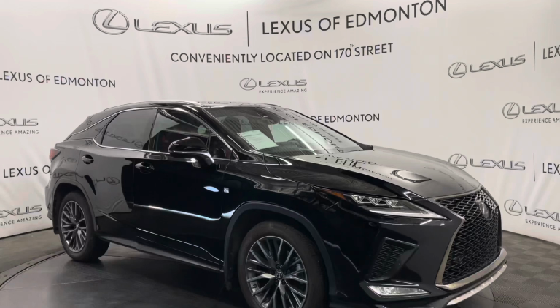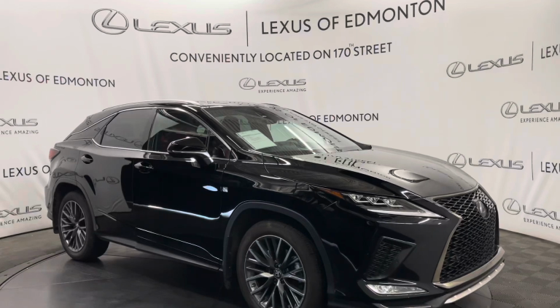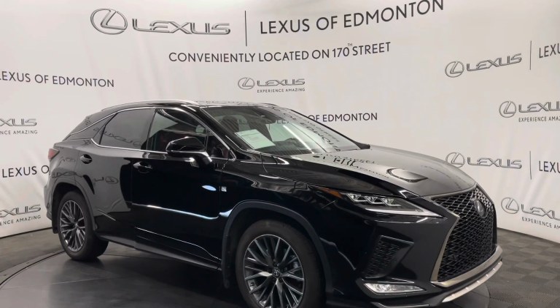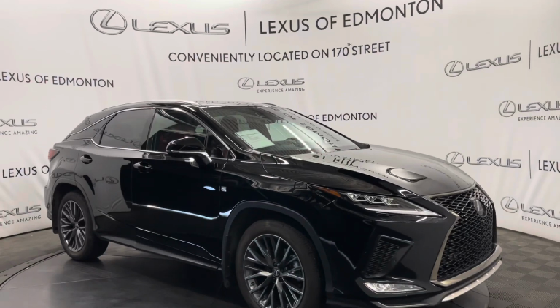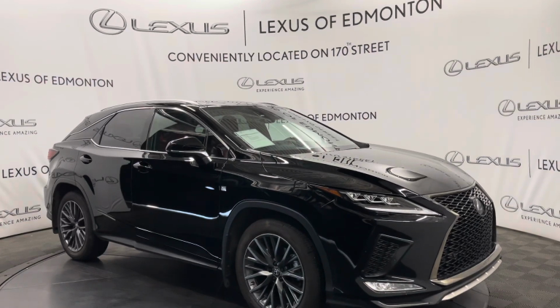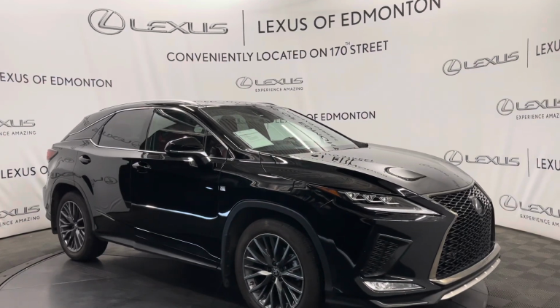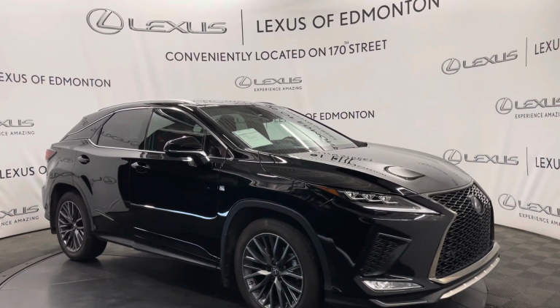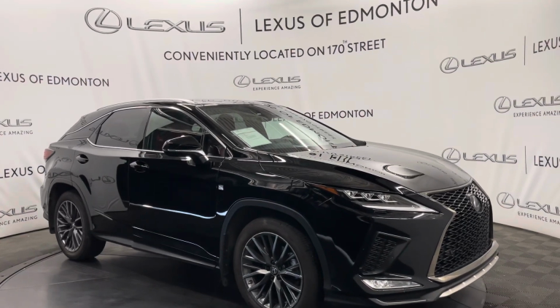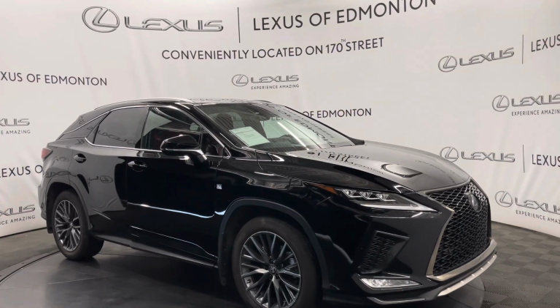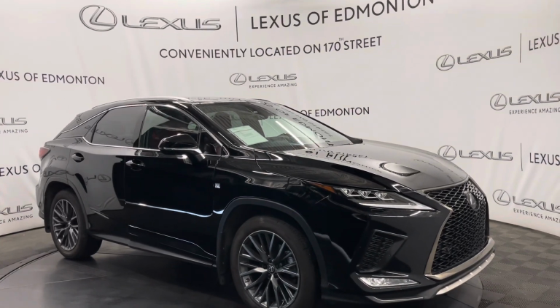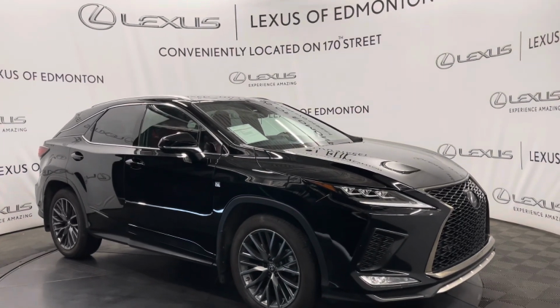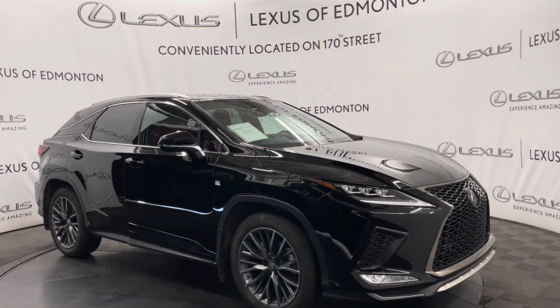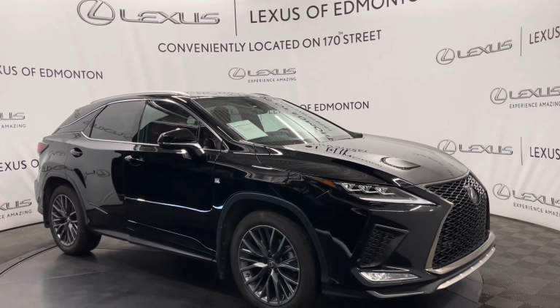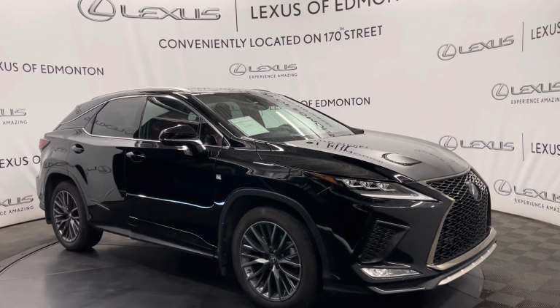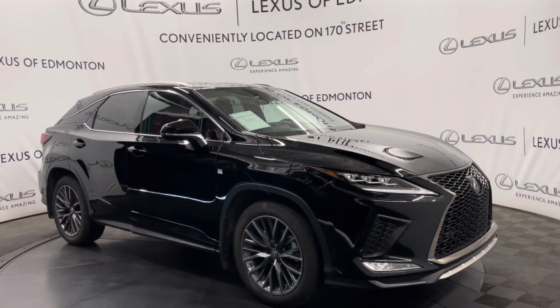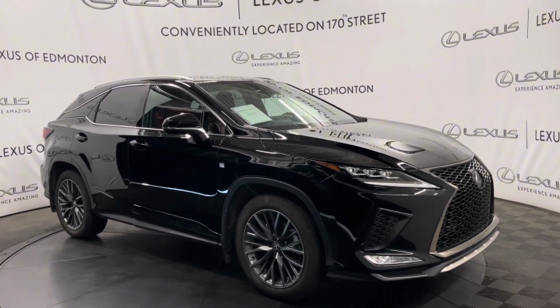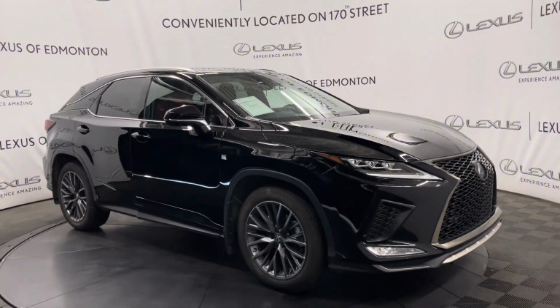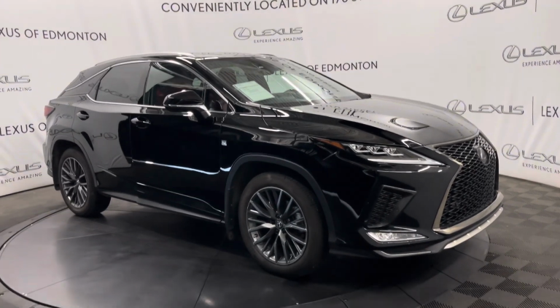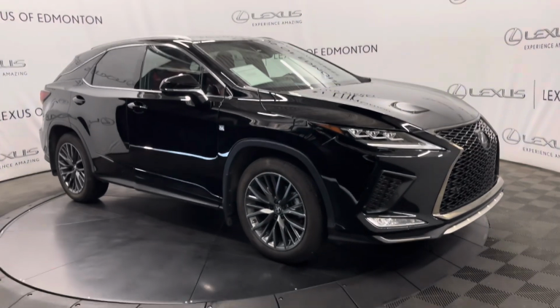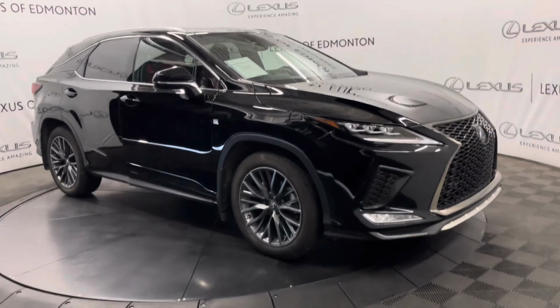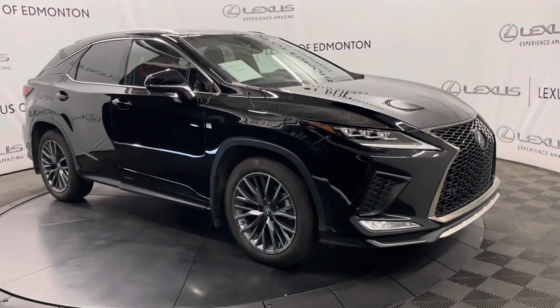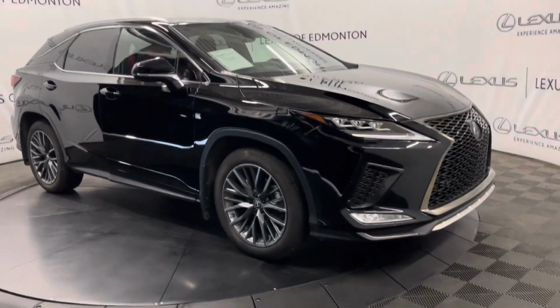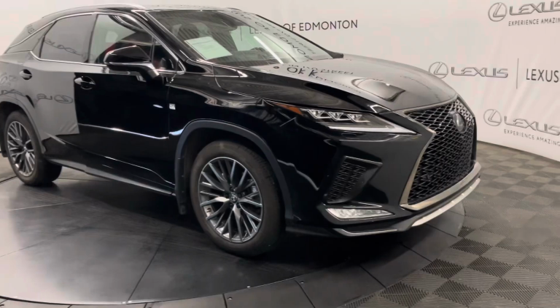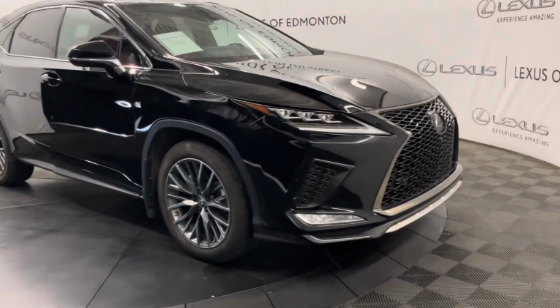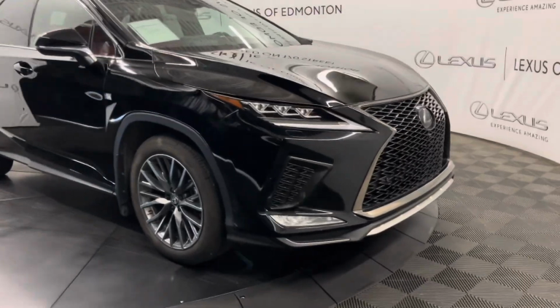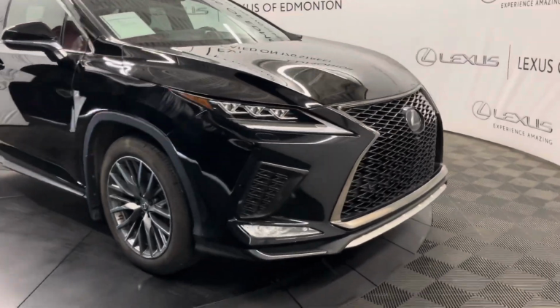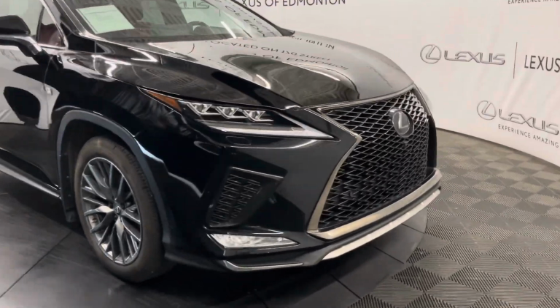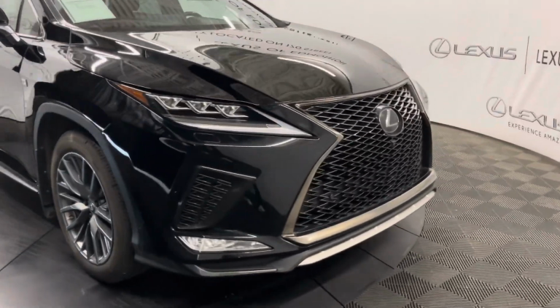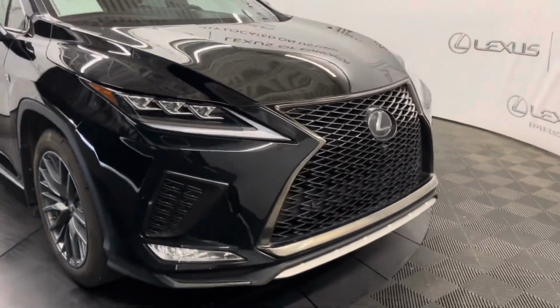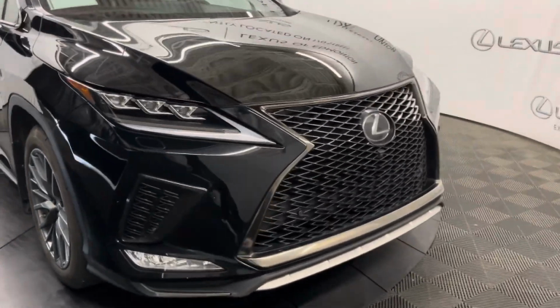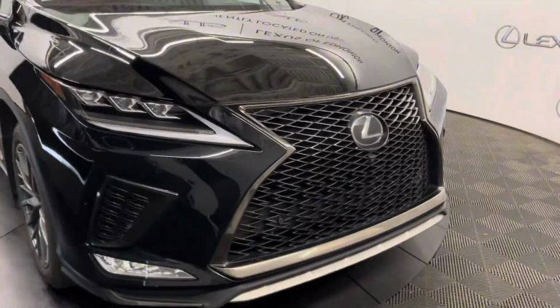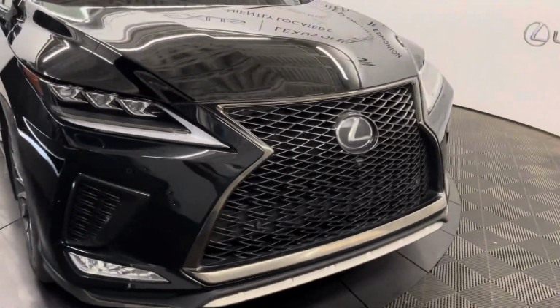Hello everyone, welcome to Lexus of Edmonton, located off 178th Street. Today I have a 2020 Lexus RX 350 in Obsidian. This is the F-Sport Series 3.